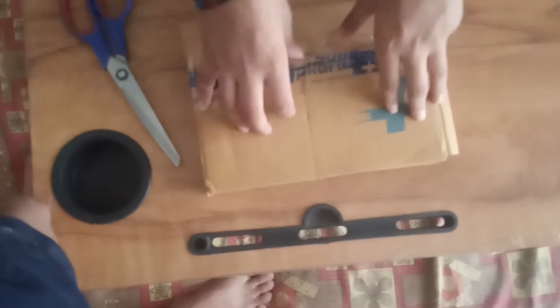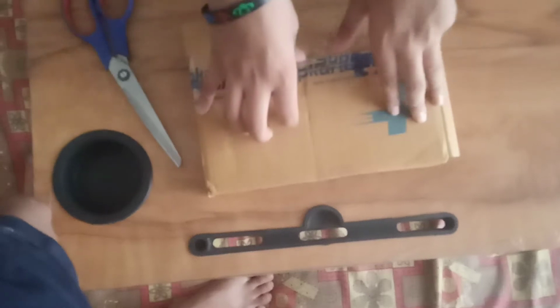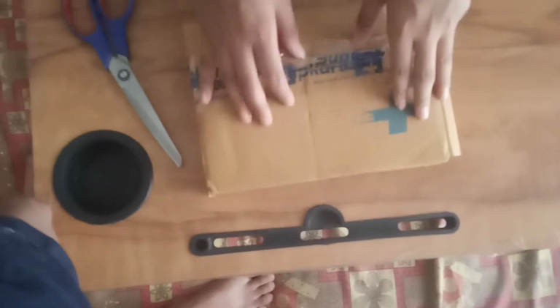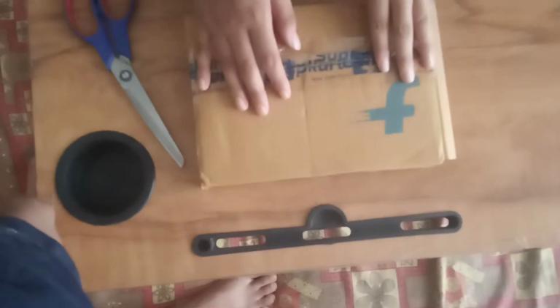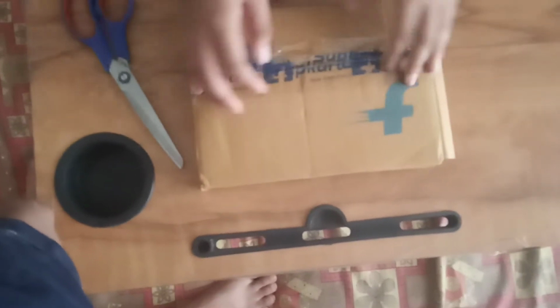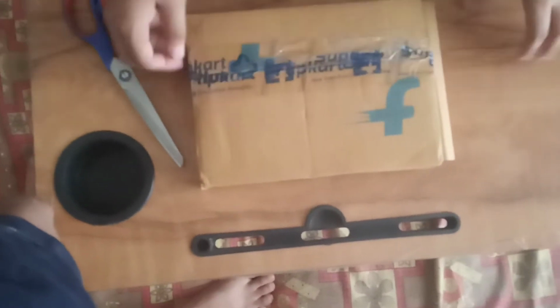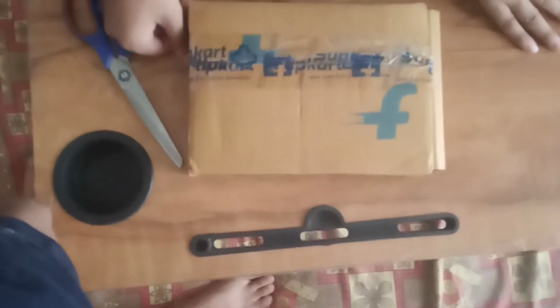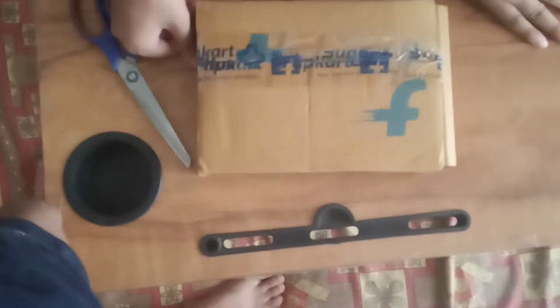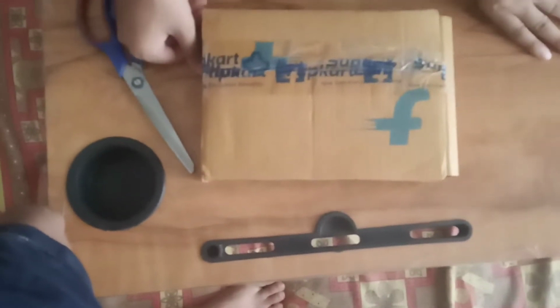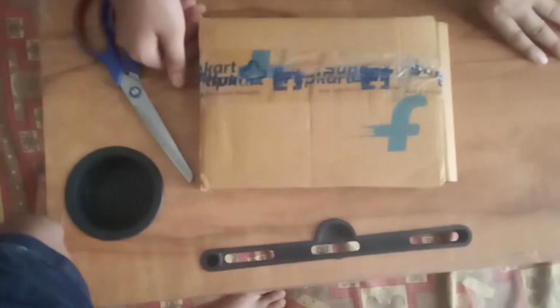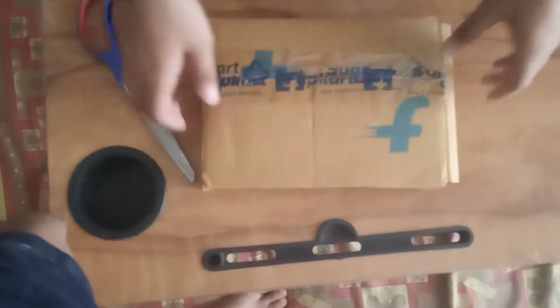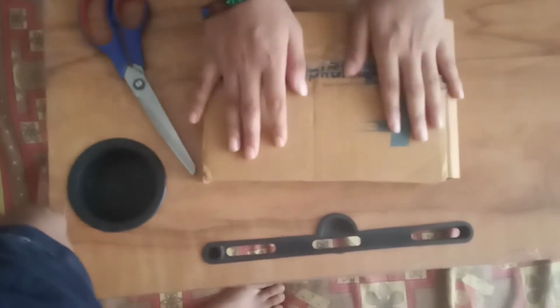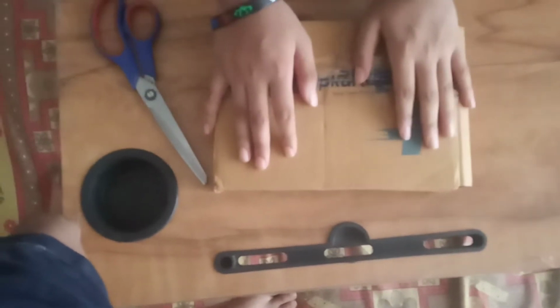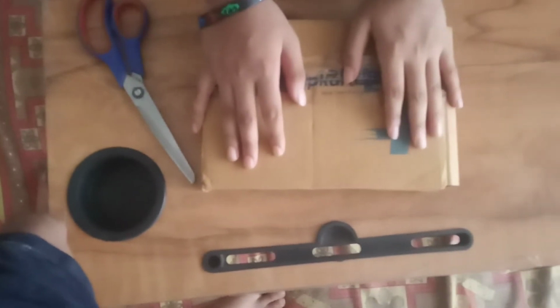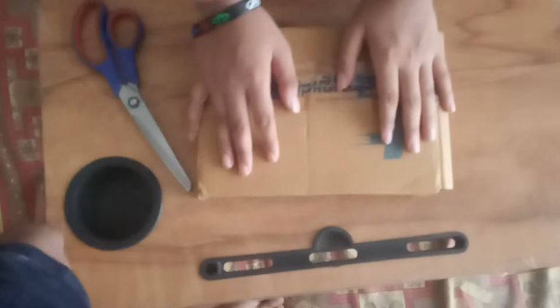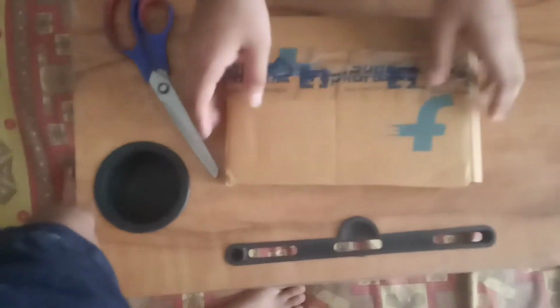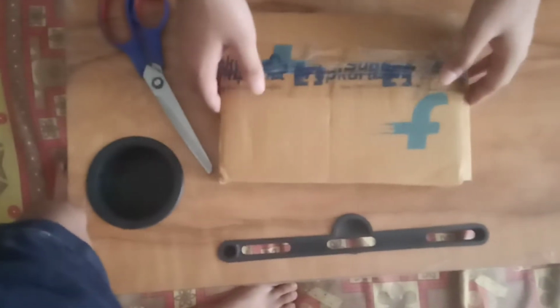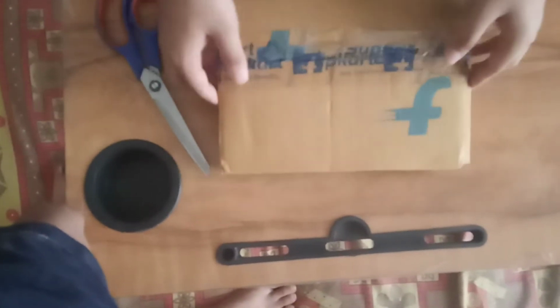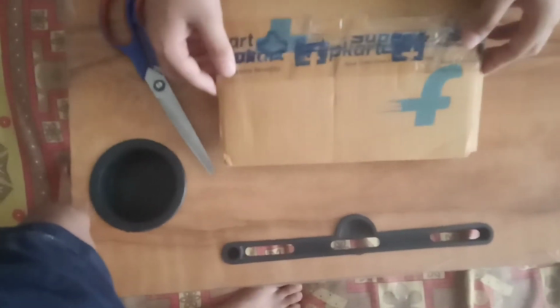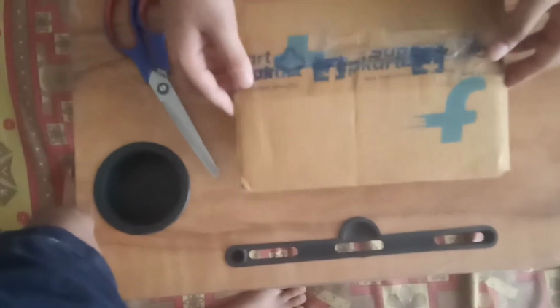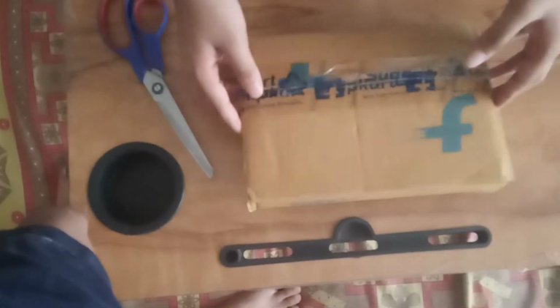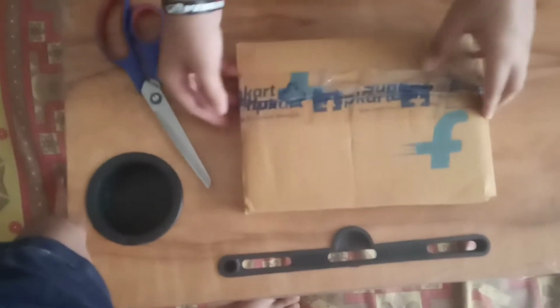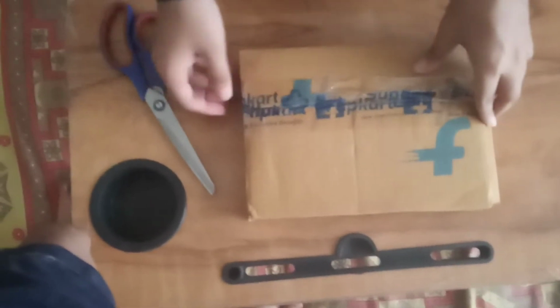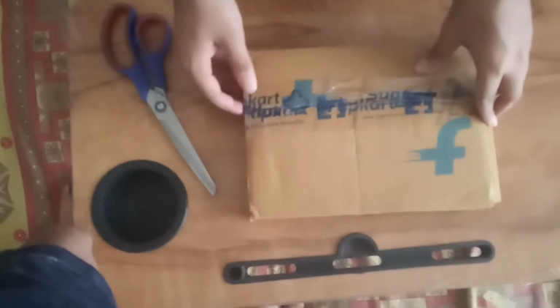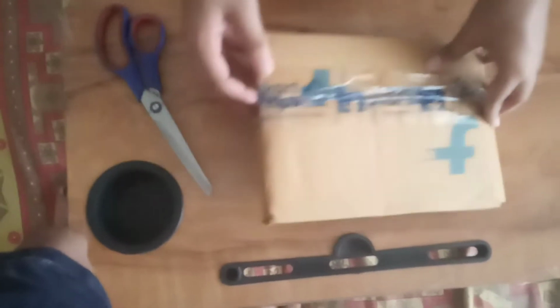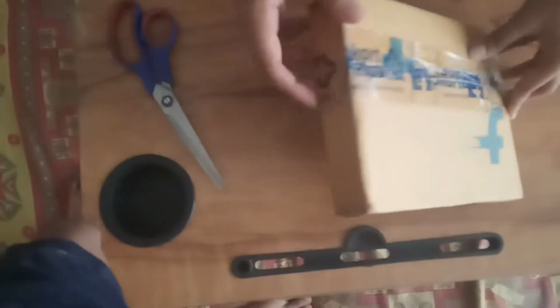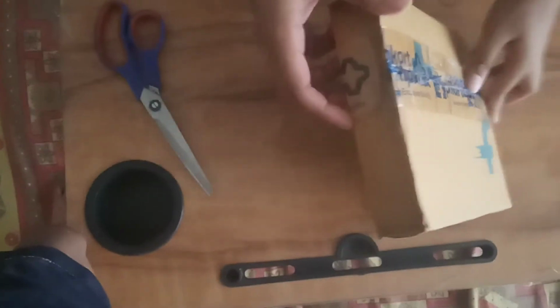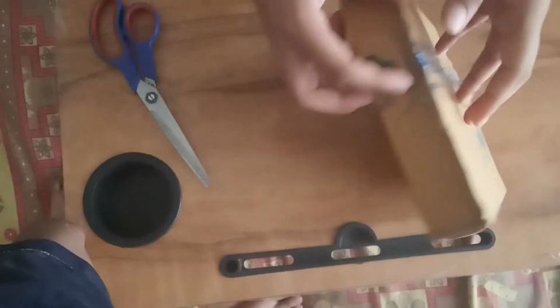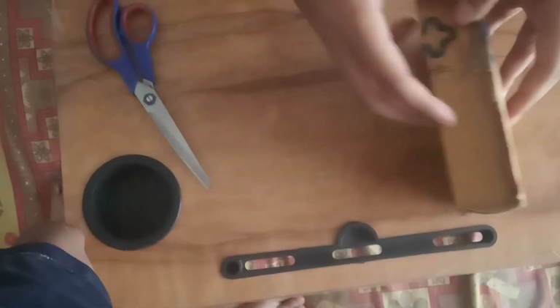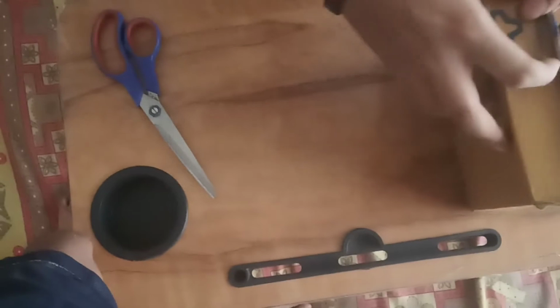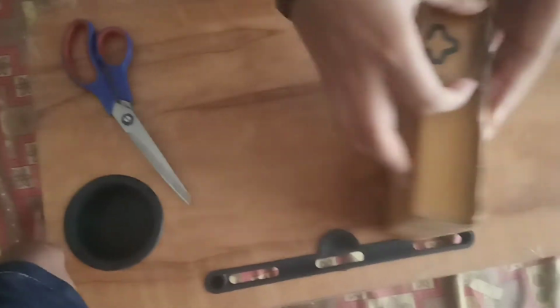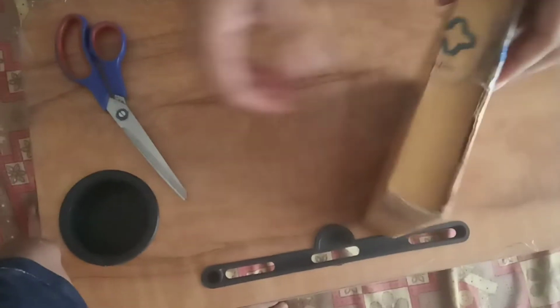Hello guys, welcome back to the channel Box View. Today we are here to review the product of Cello Carbon Ball Pen, so let's unbox it.